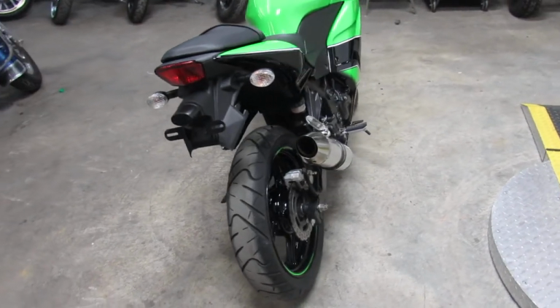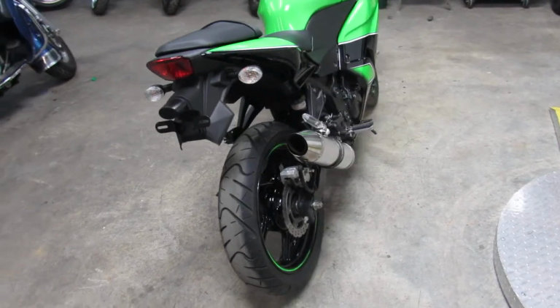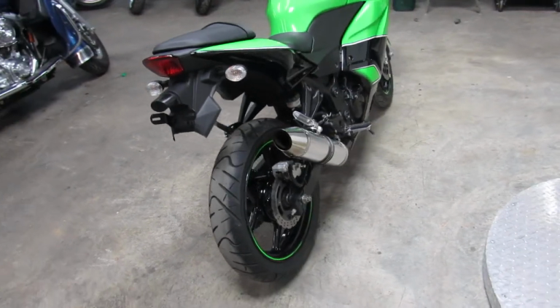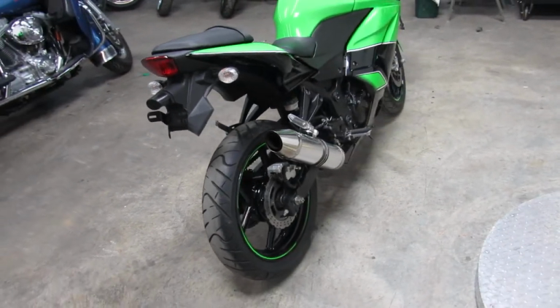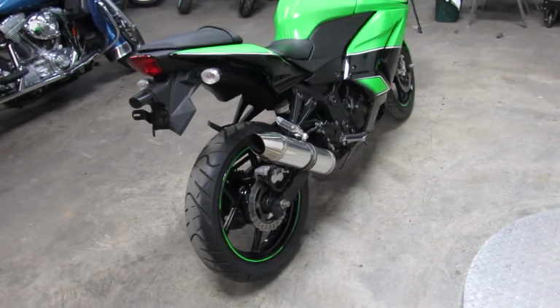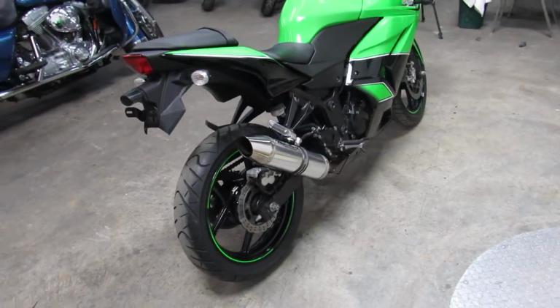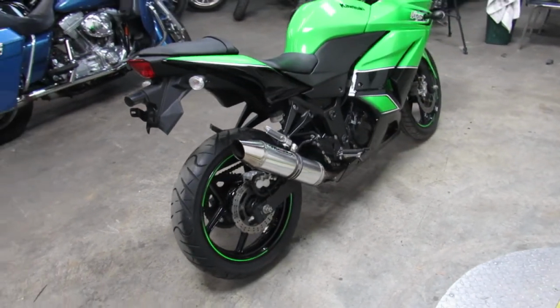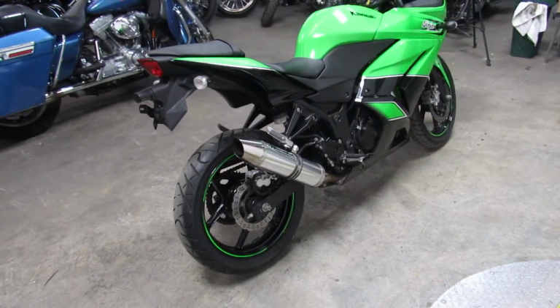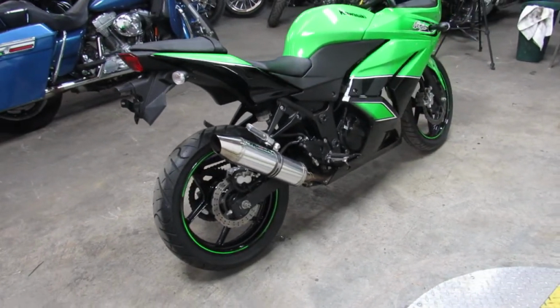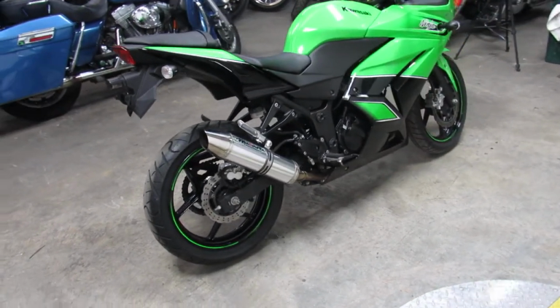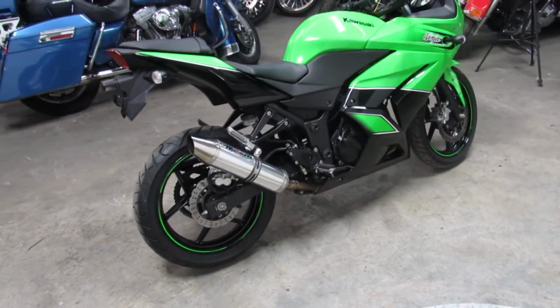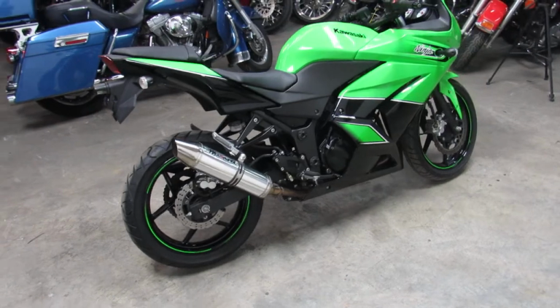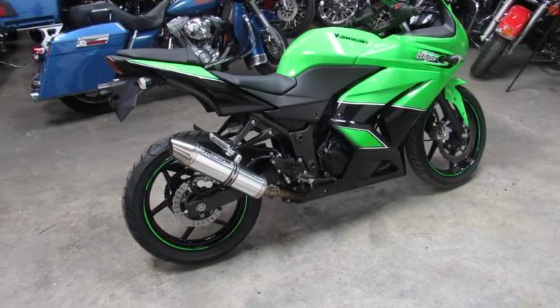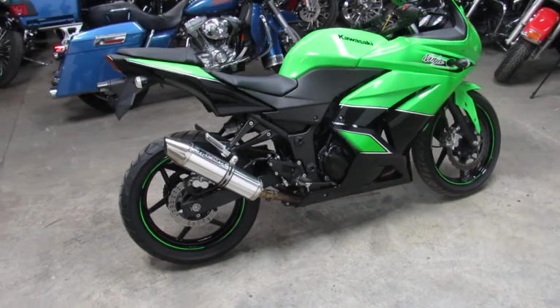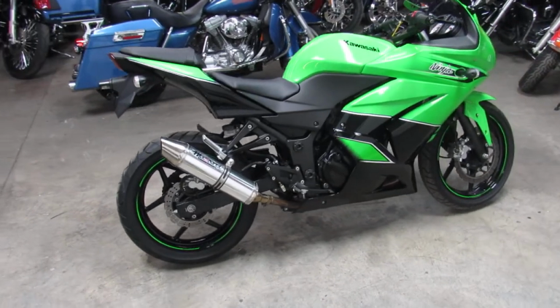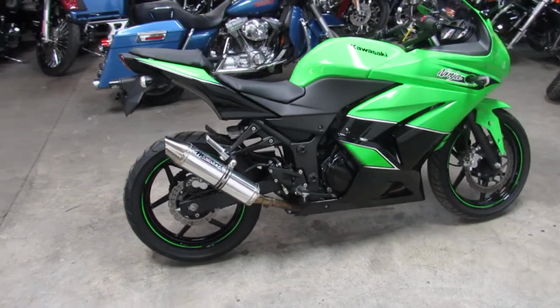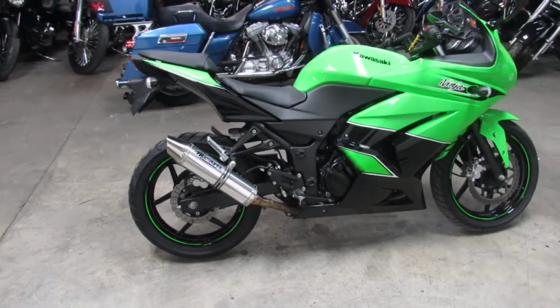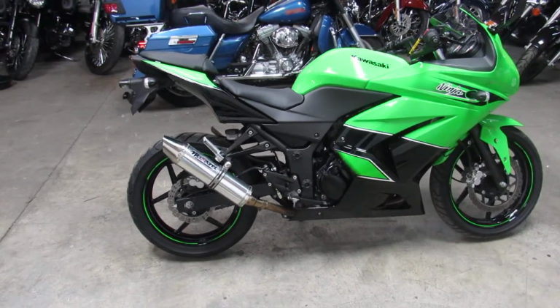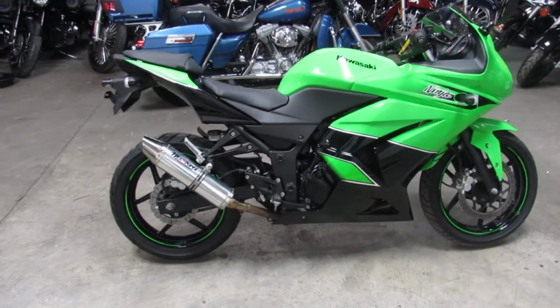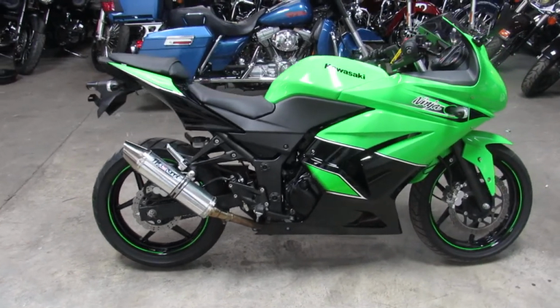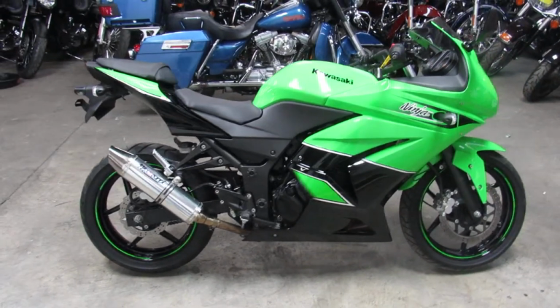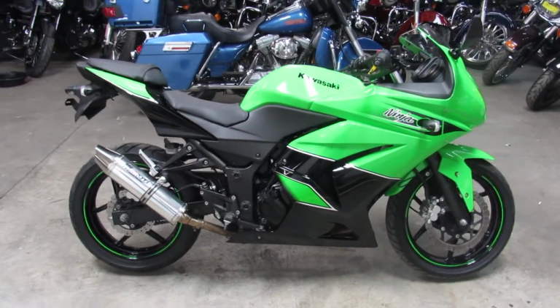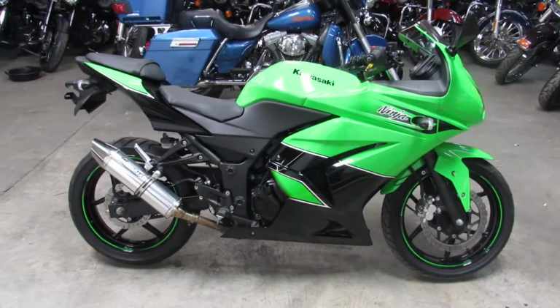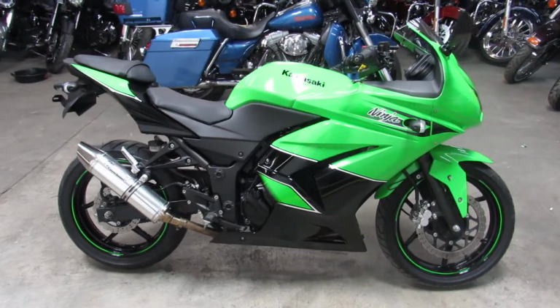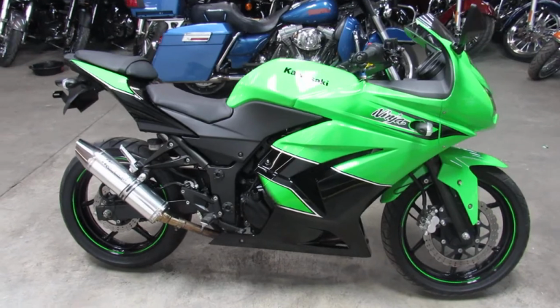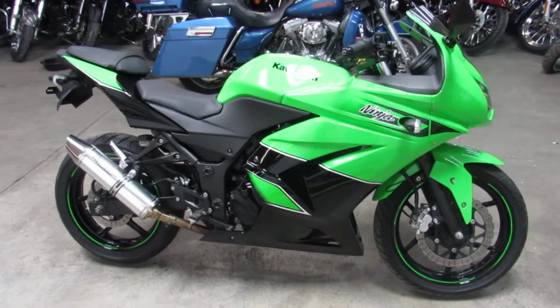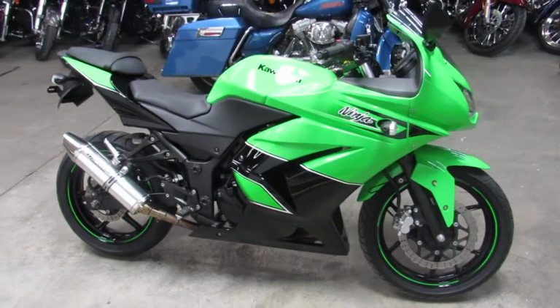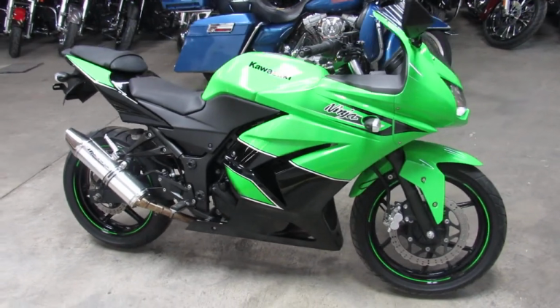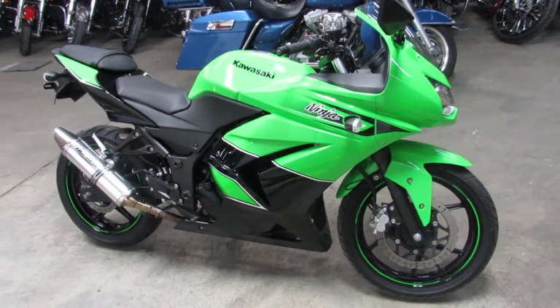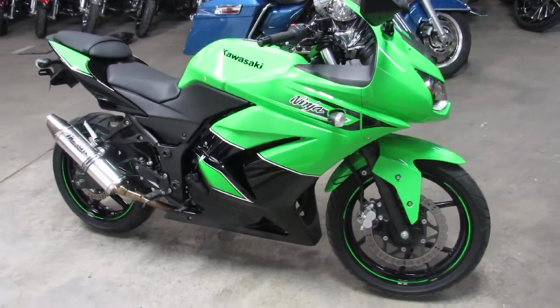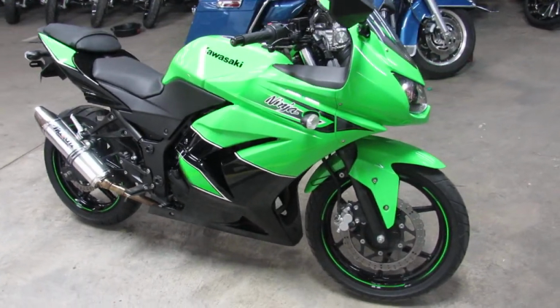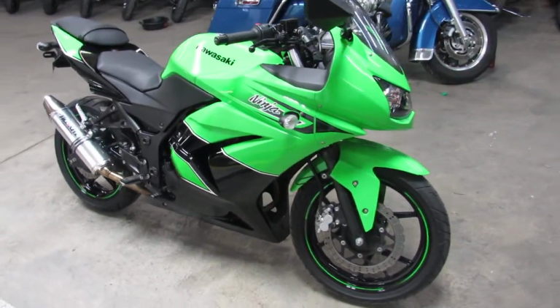No dents, no dings, no scratches. Just been serviced at the dealership. All the fluids have been changed and it's ready for the street. You guys can save thousands off a new one. Again, this is a 2011 EX 250R — it's a good looking bike.